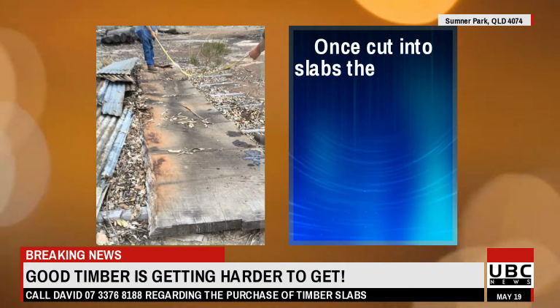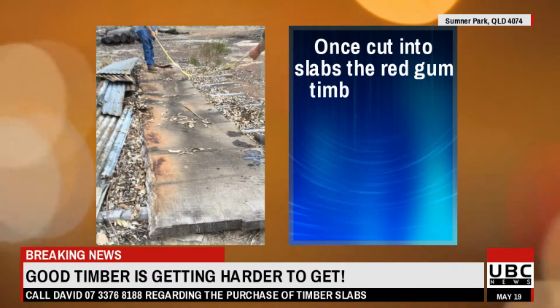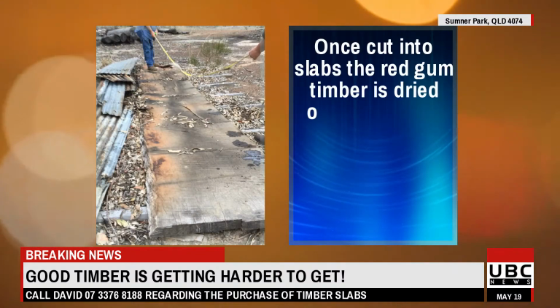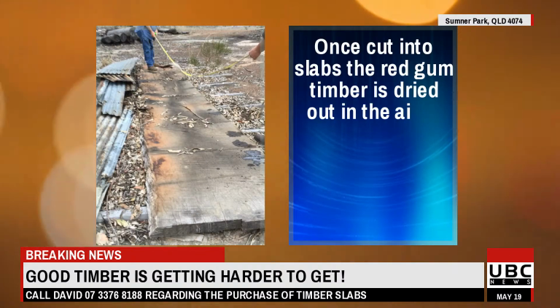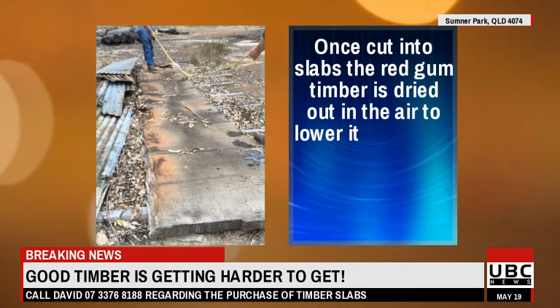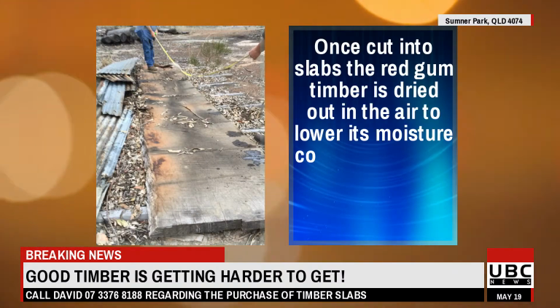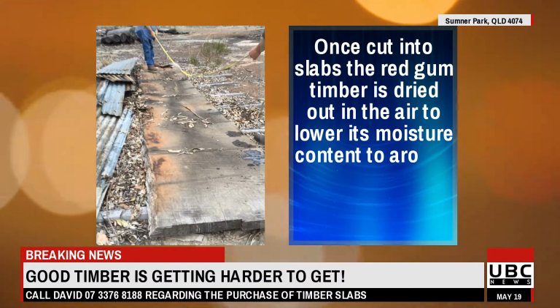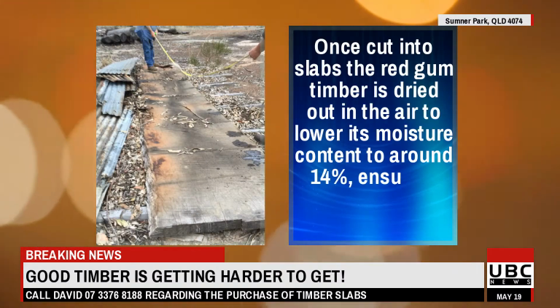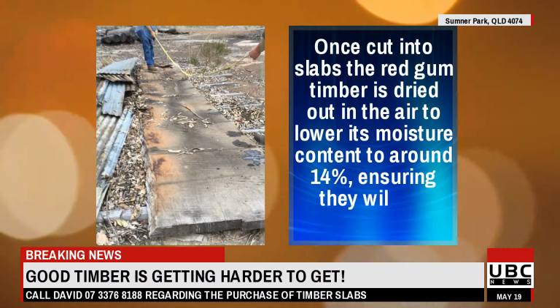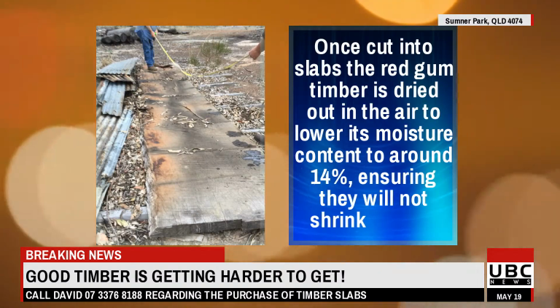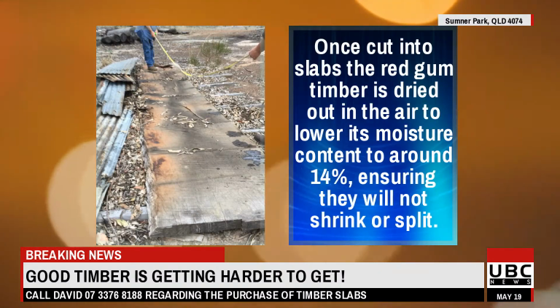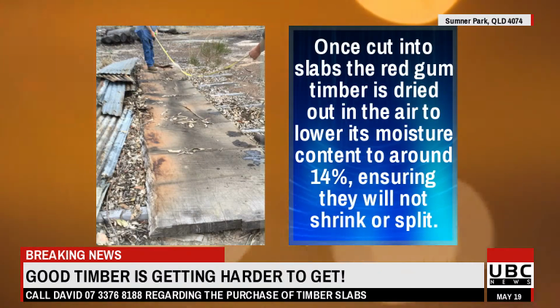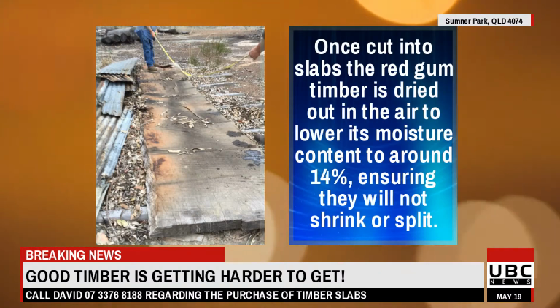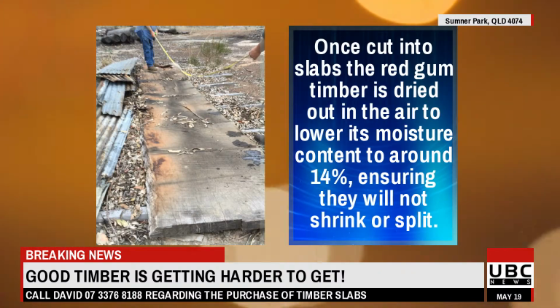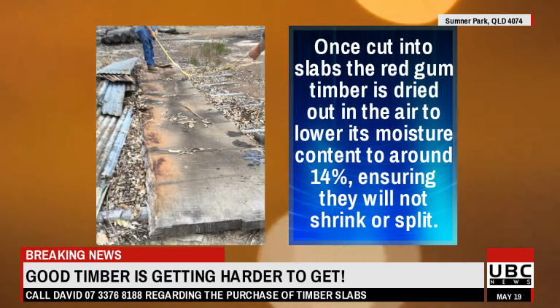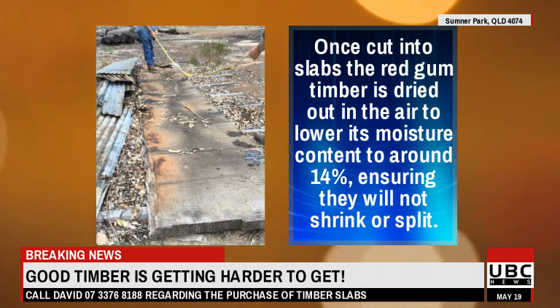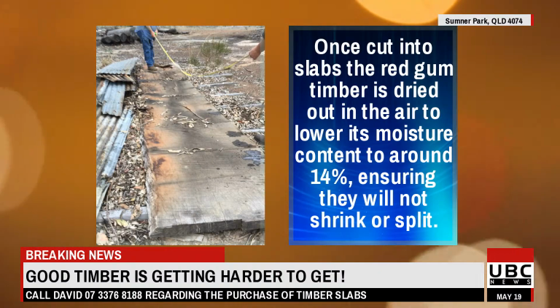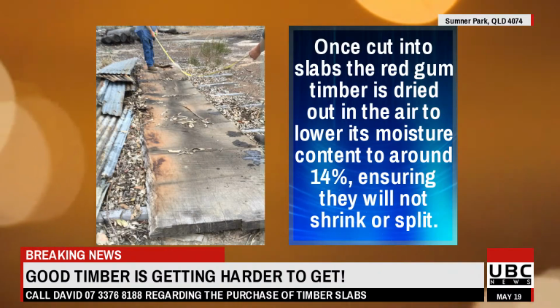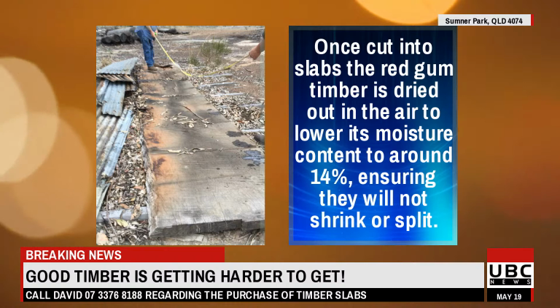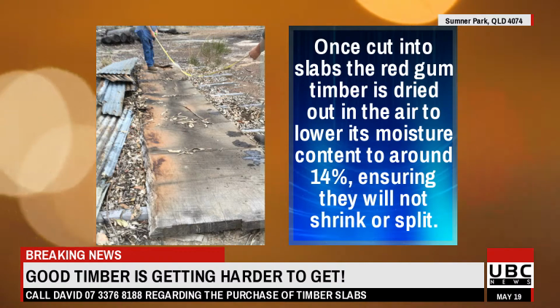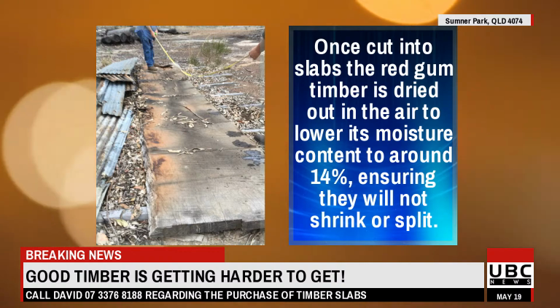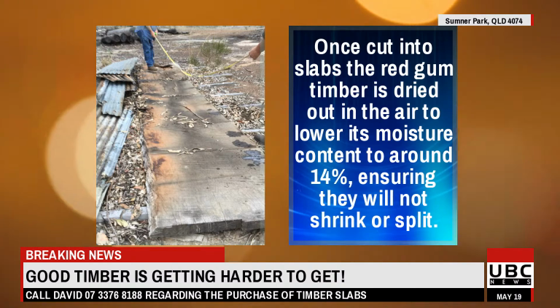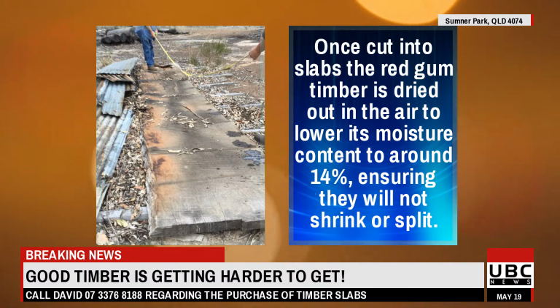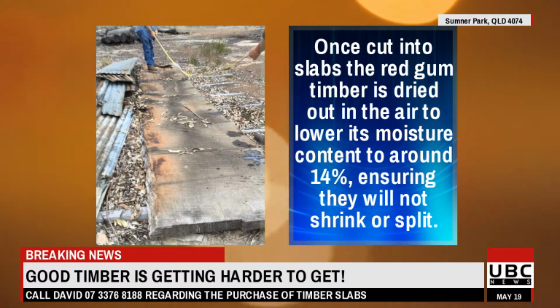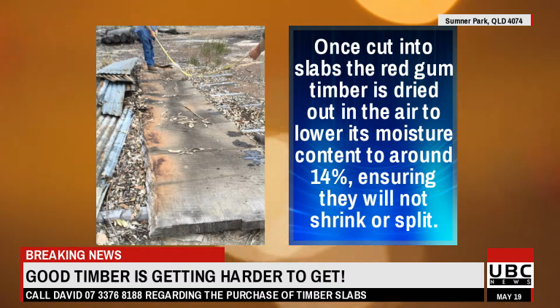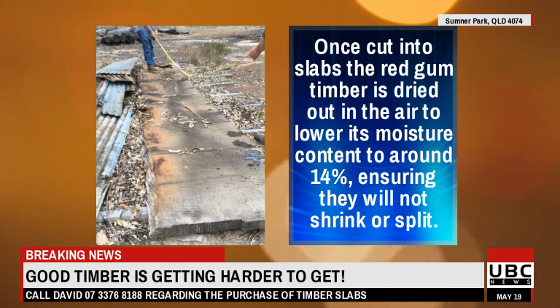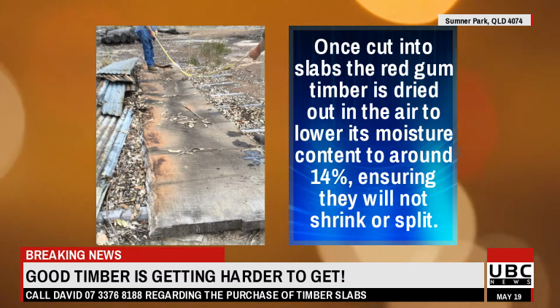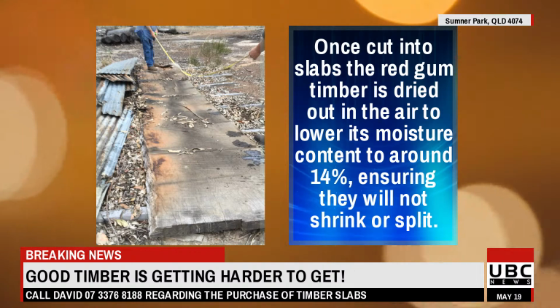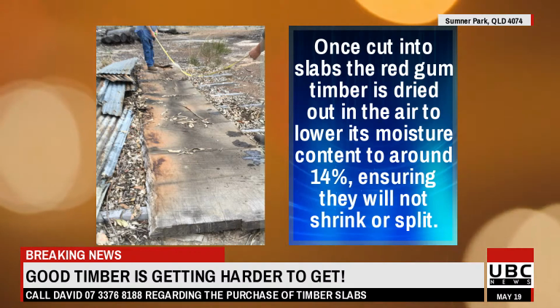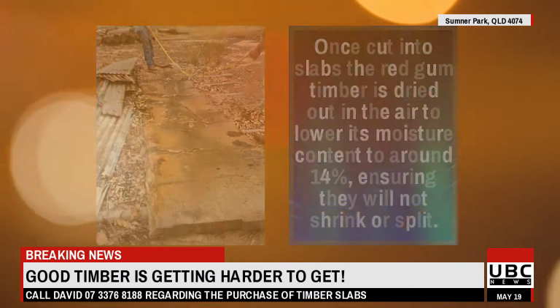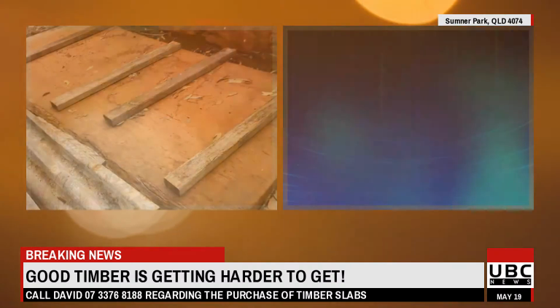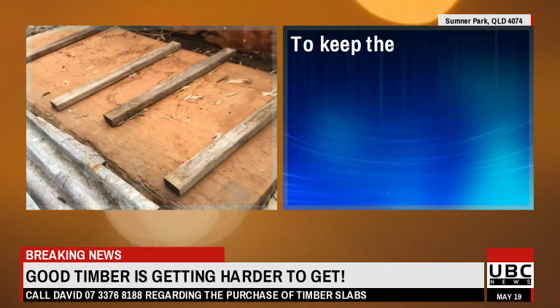Once cut into slabs, the red gum timber is dried out in the air to lower its moisture content to around 14%, ensuring they will not shrink or split.